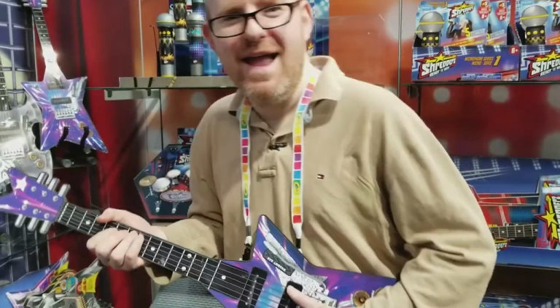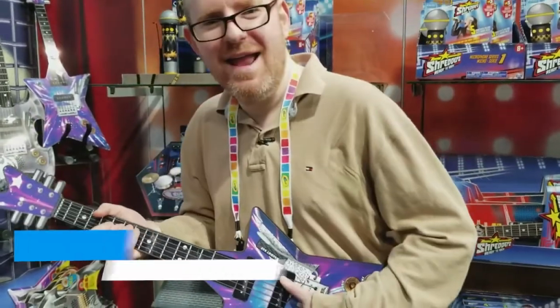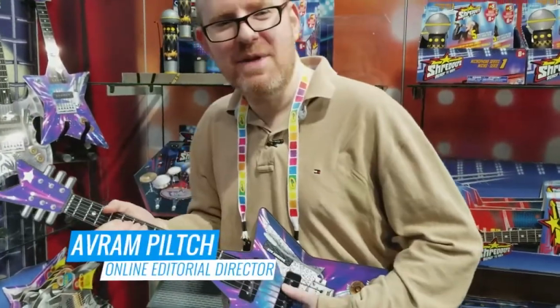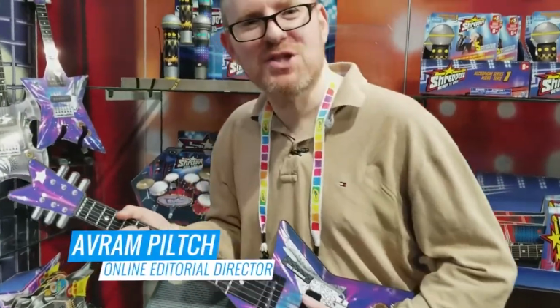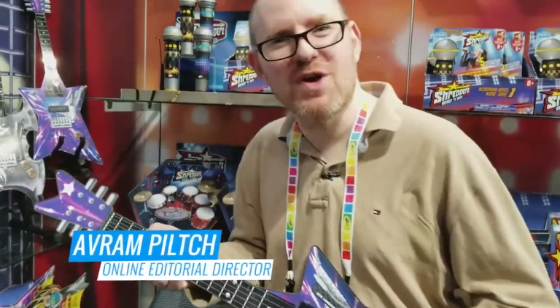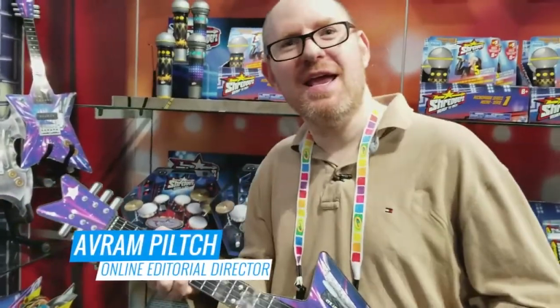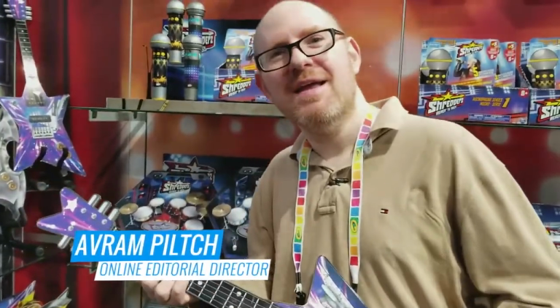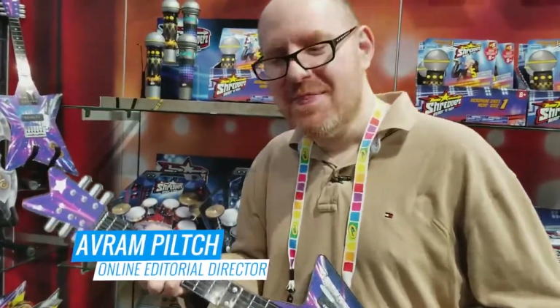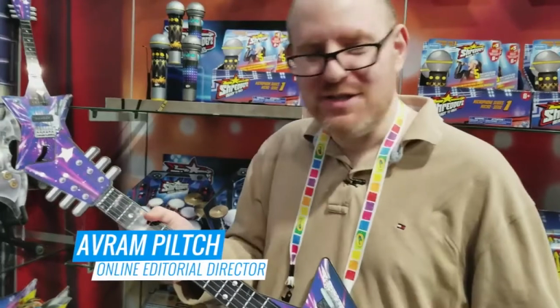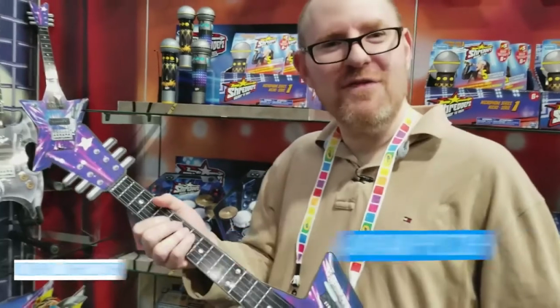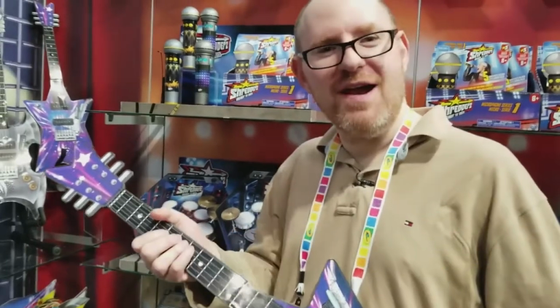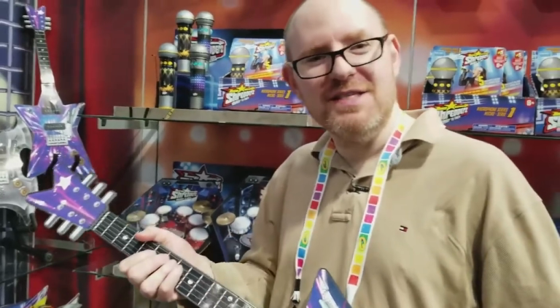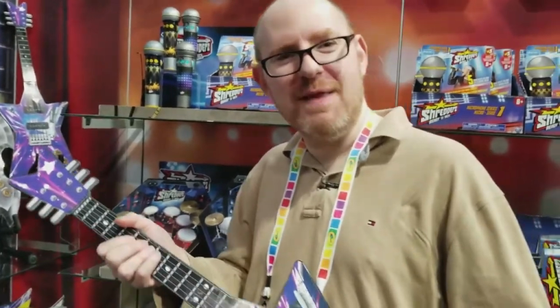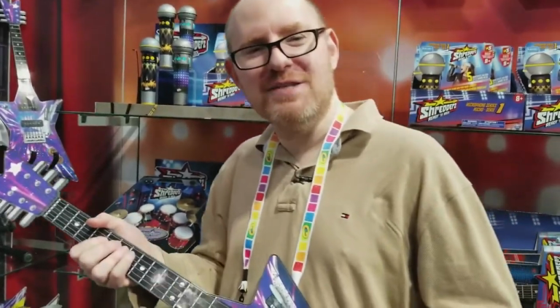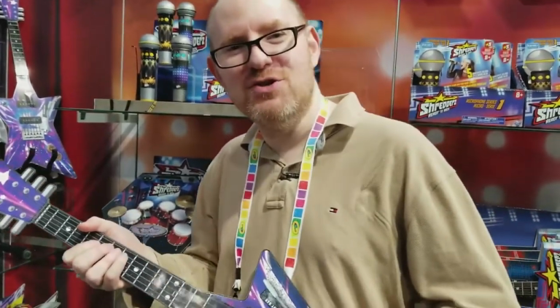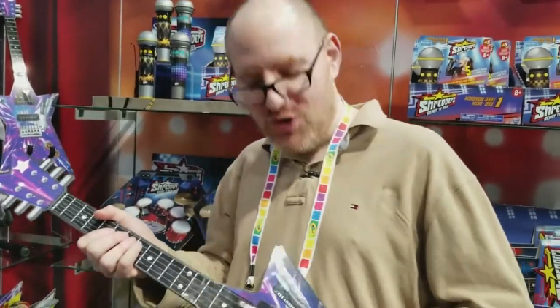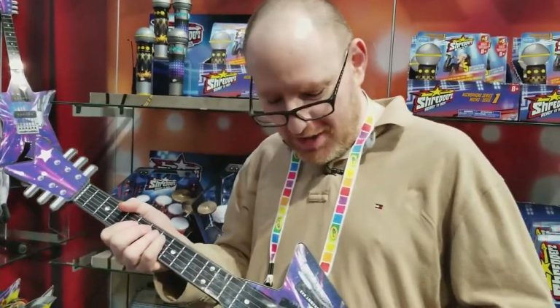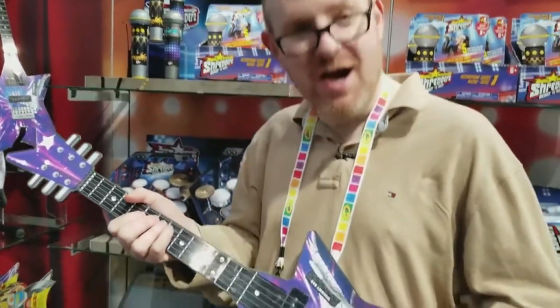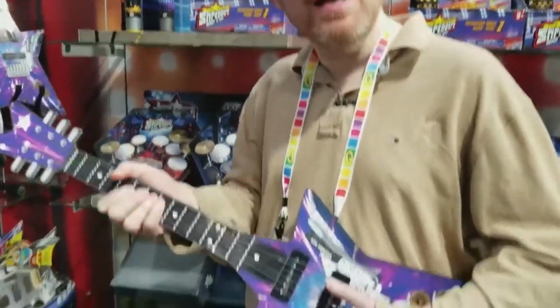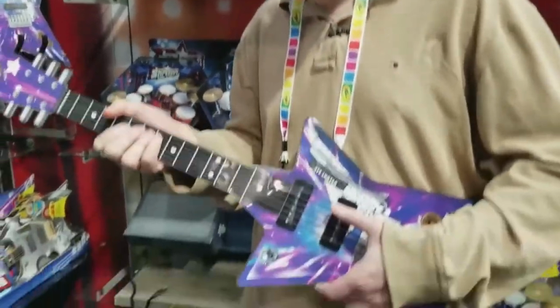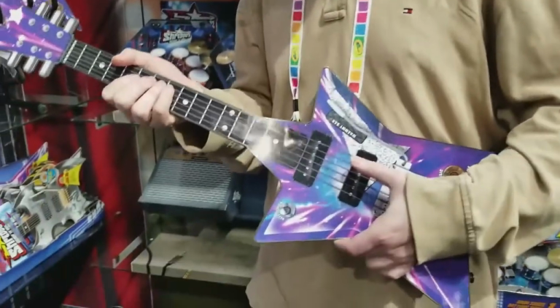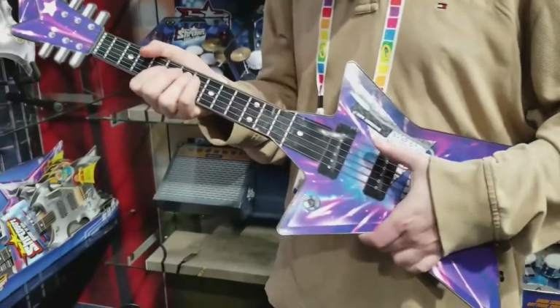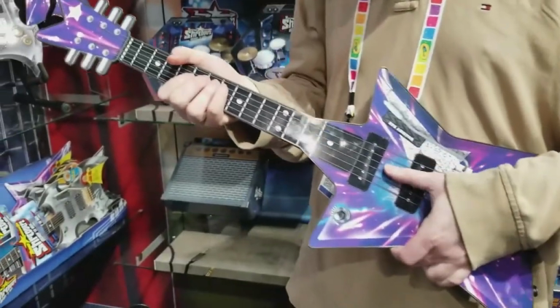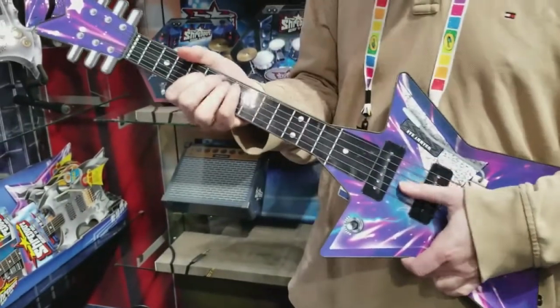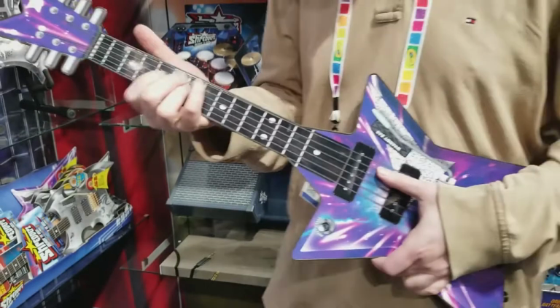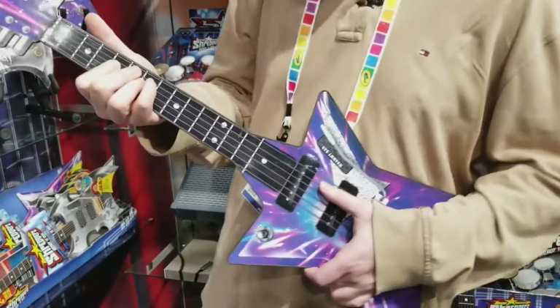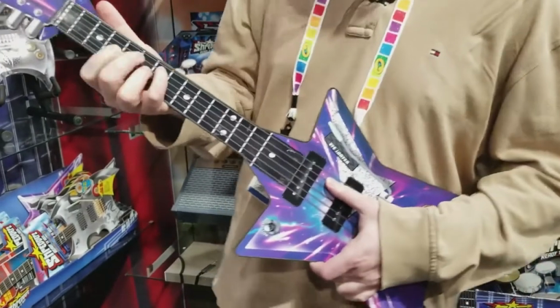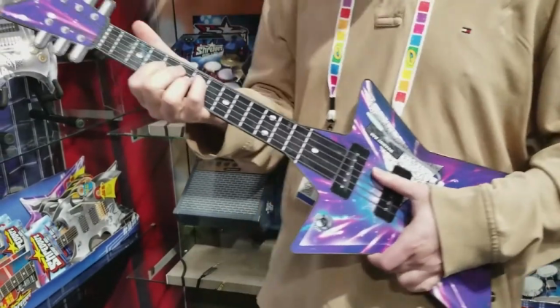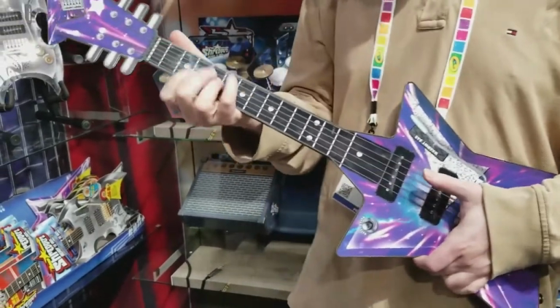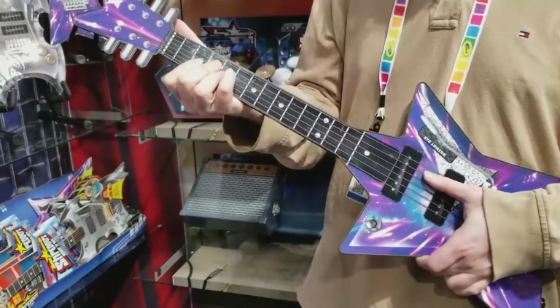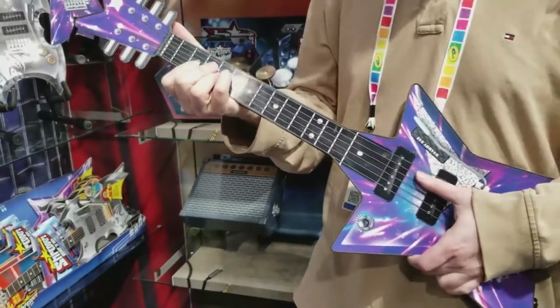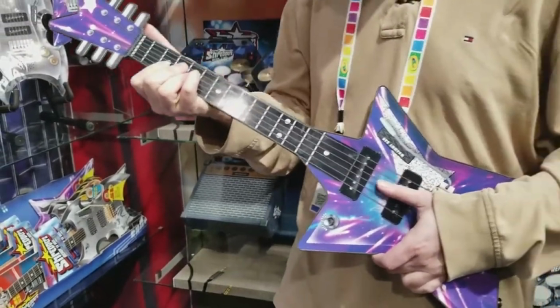Hey, I'm here shredding at Toy Fair. This is Spin Master's new Shredder Guitar. It's made out of plastic but it's touch-sensitive, so you can really play the guitar on it.